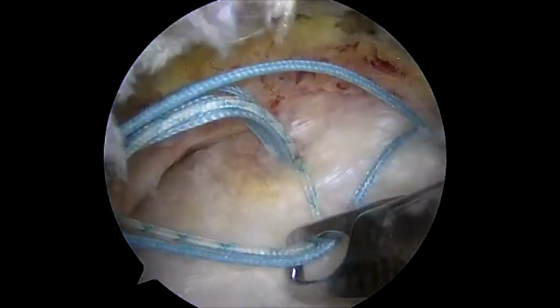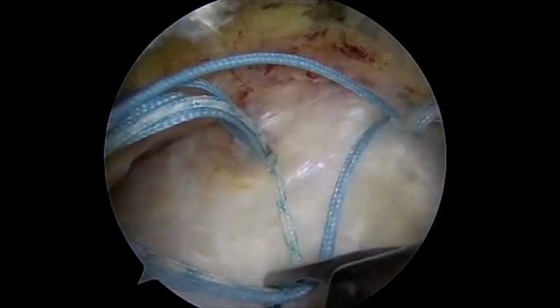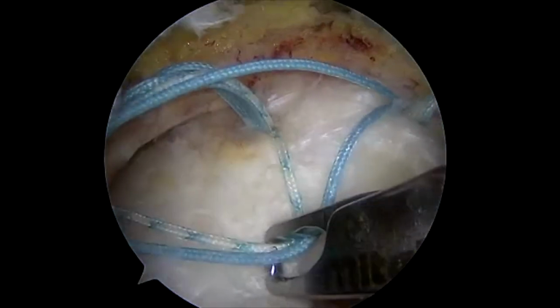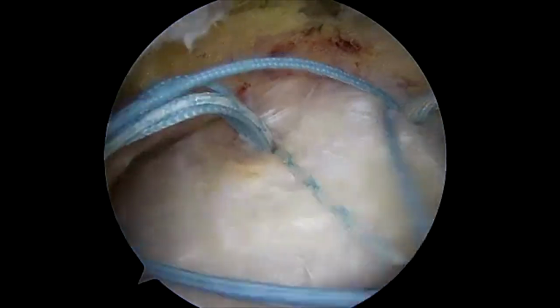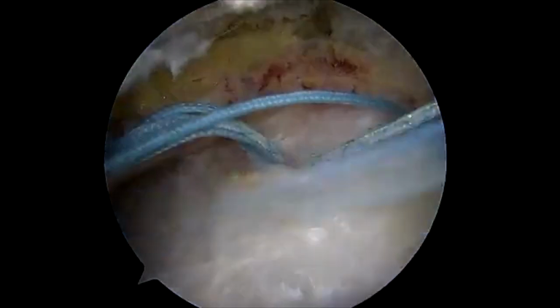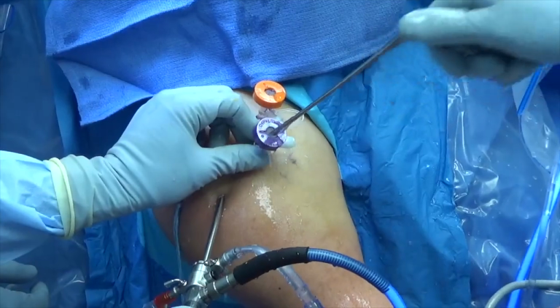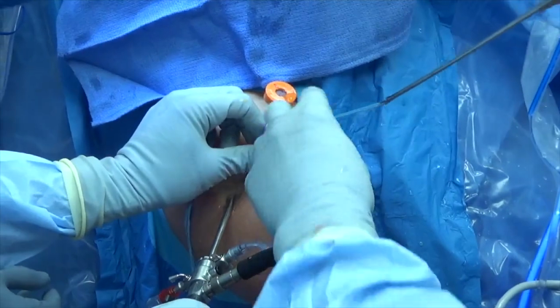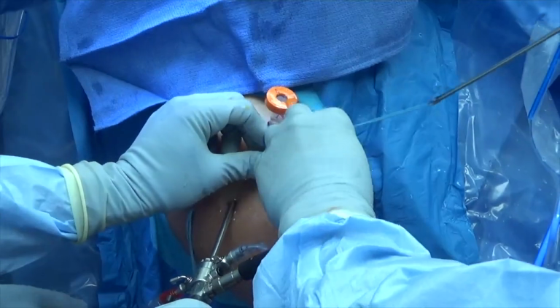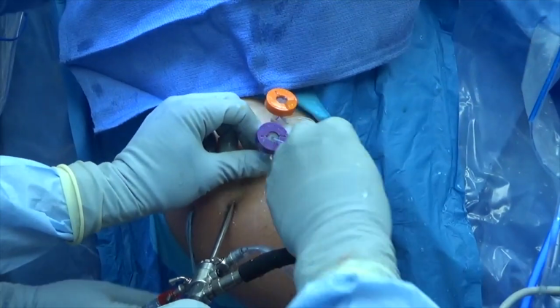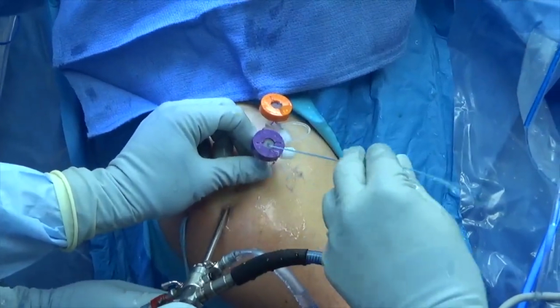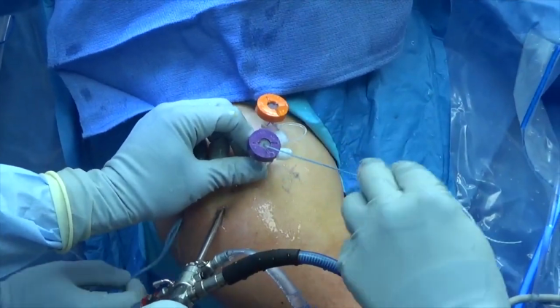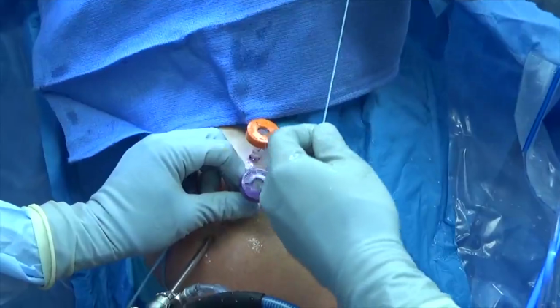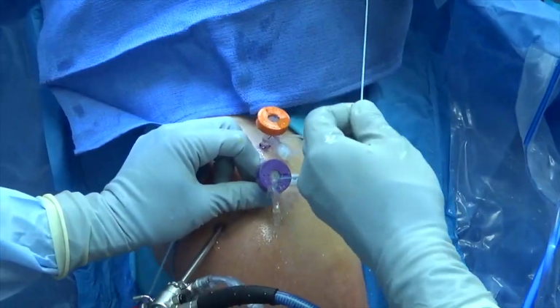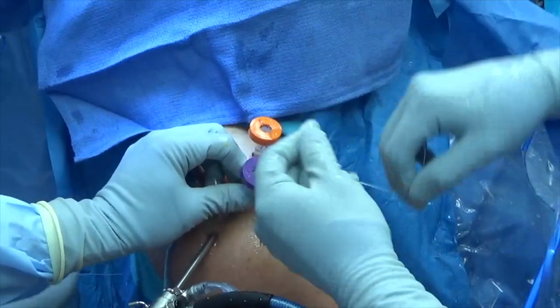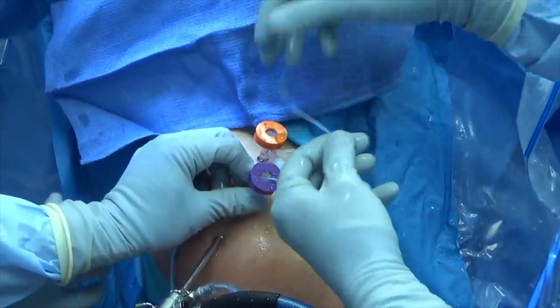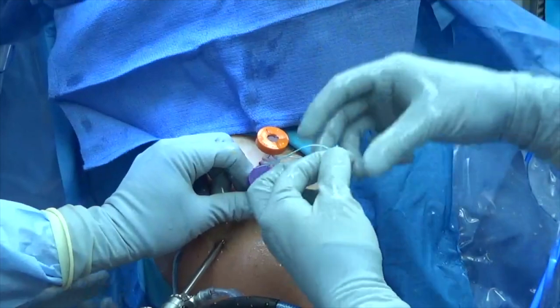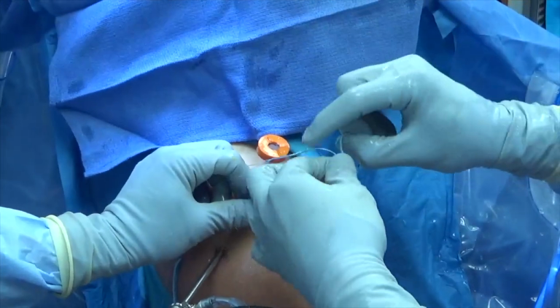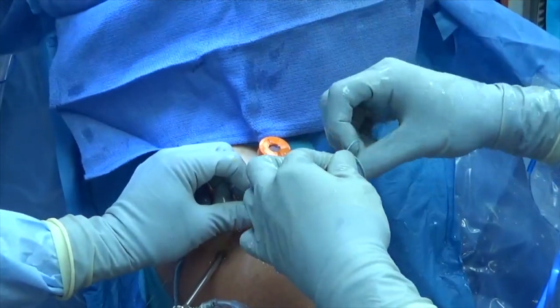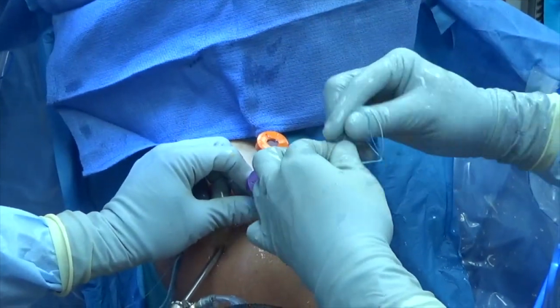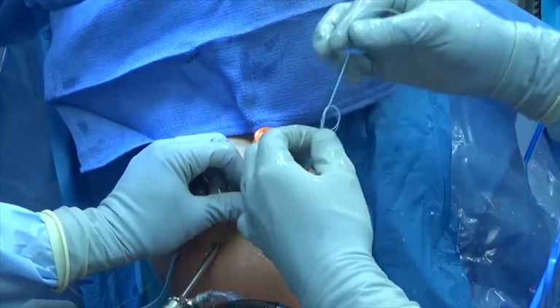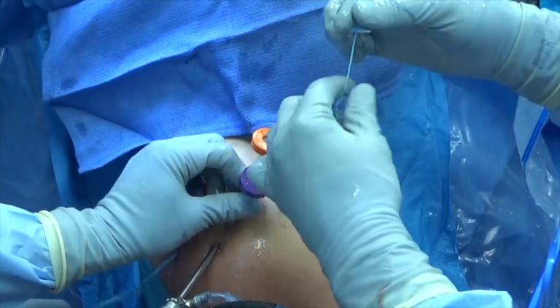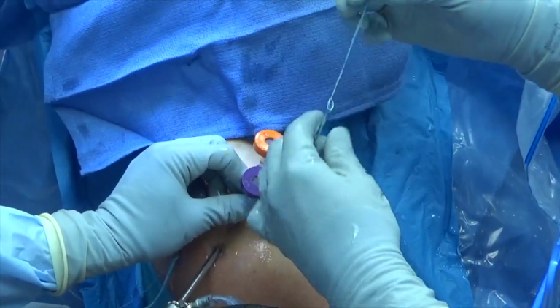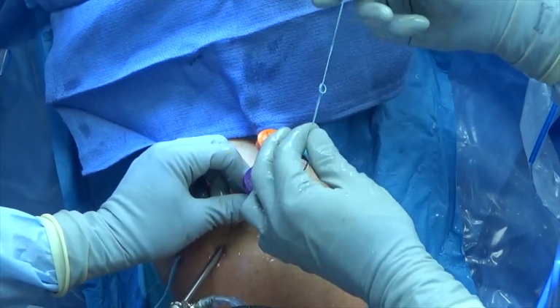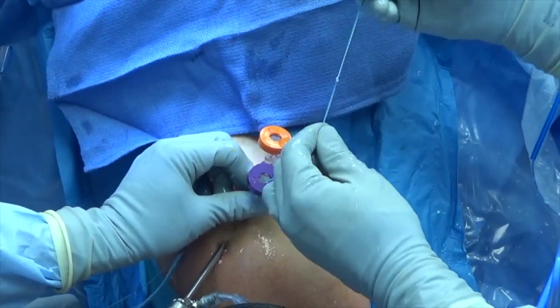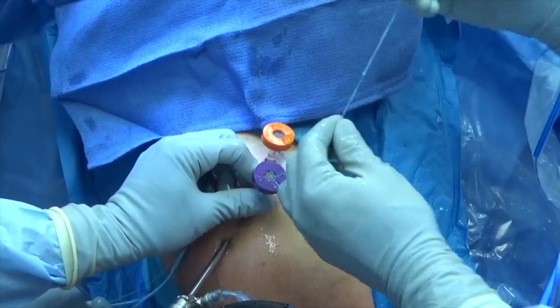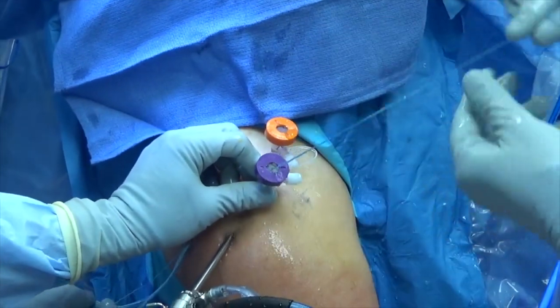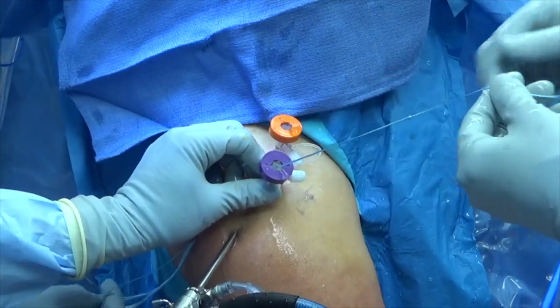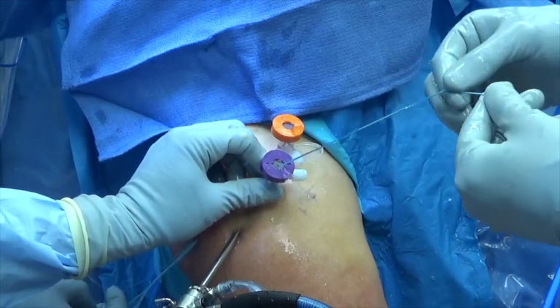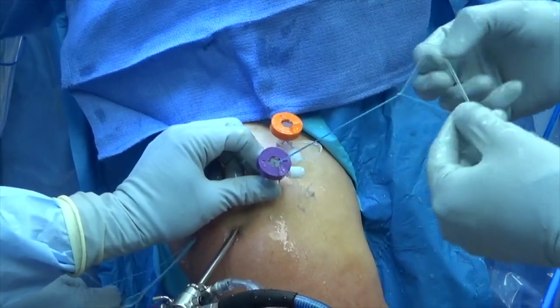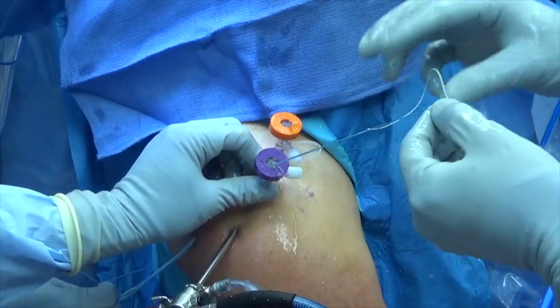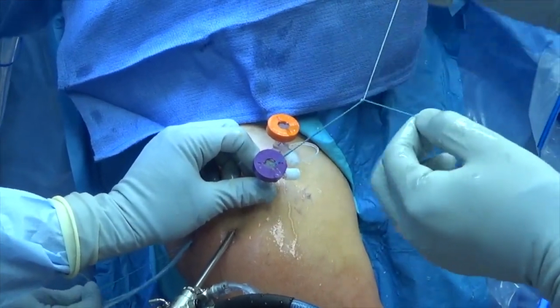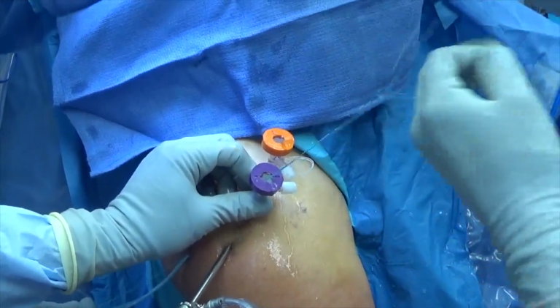One limb of each colored suture is retrieved out of the lateral portal. Sutures are tied together and a series of alternating half hitches are used to secure the knot.